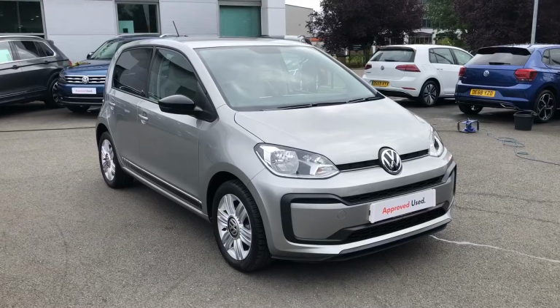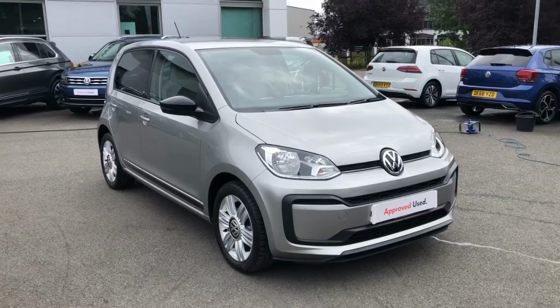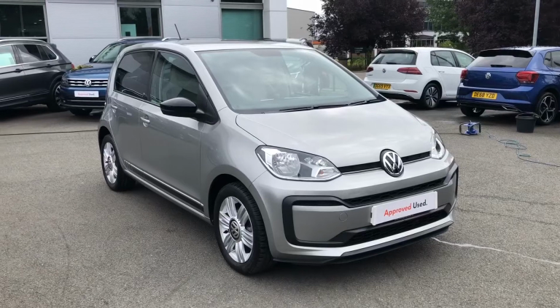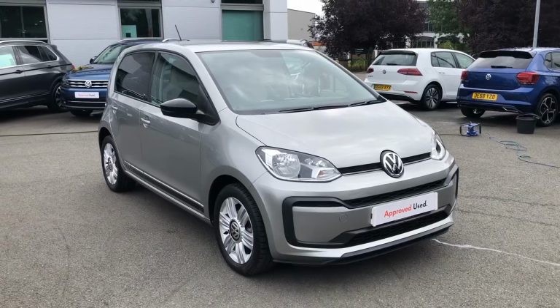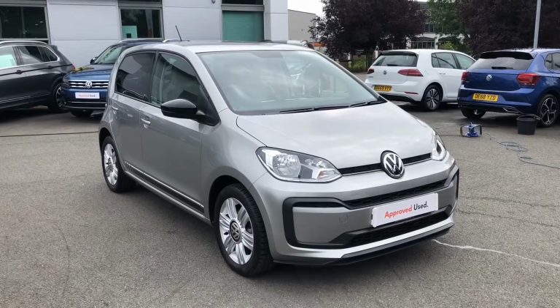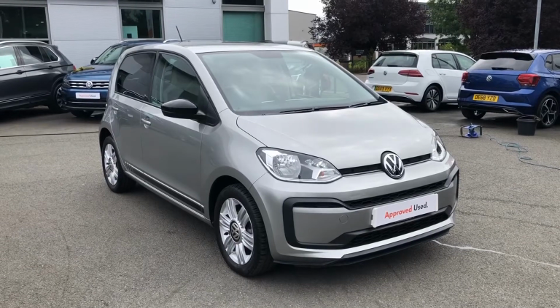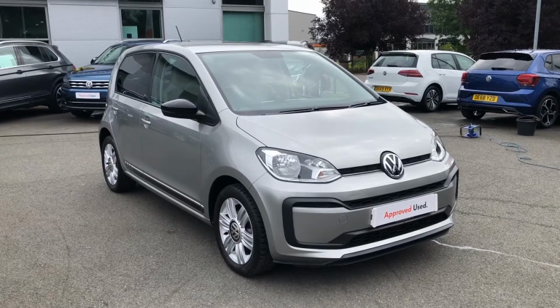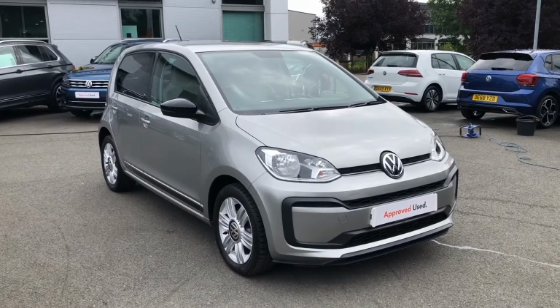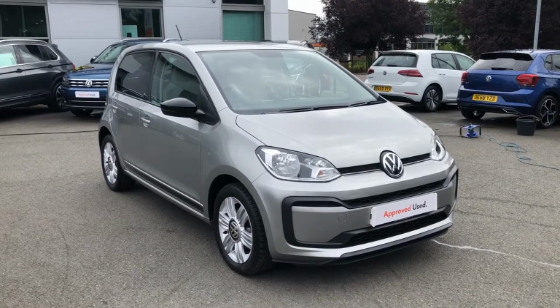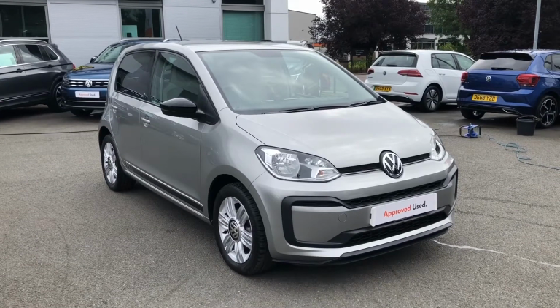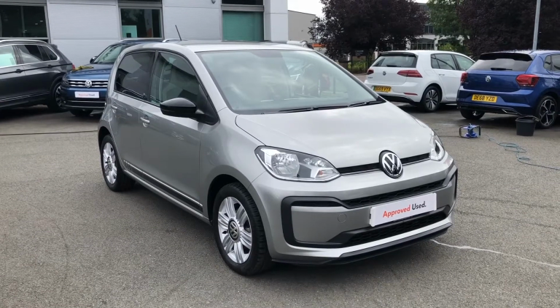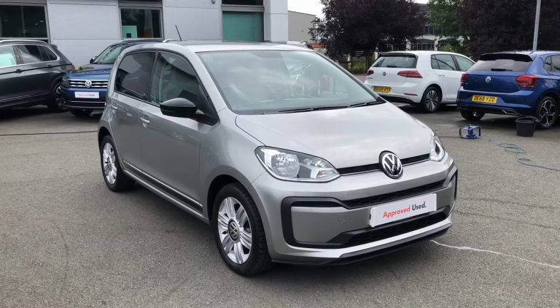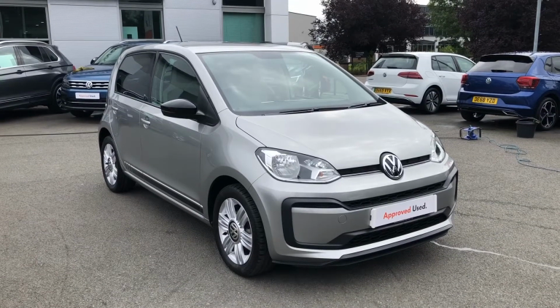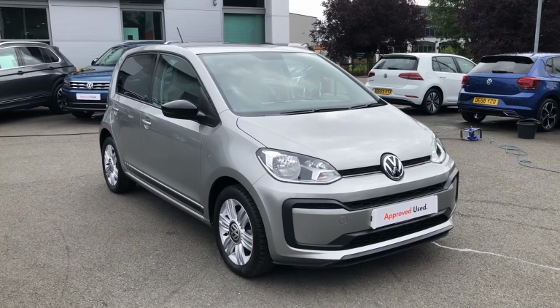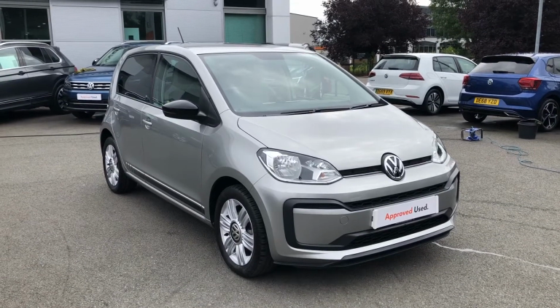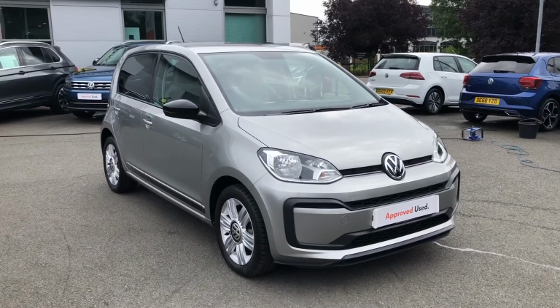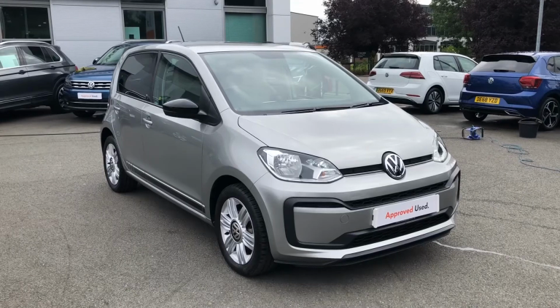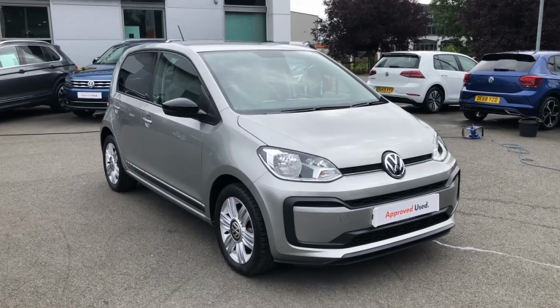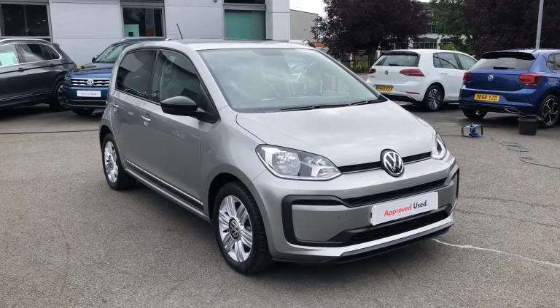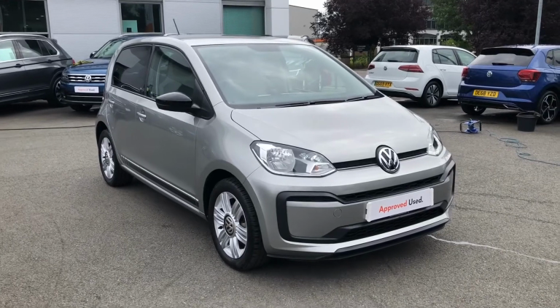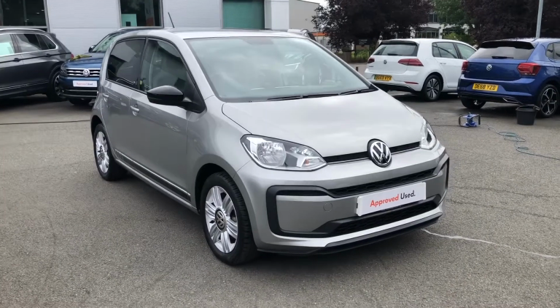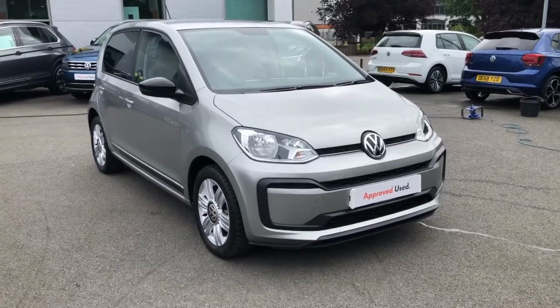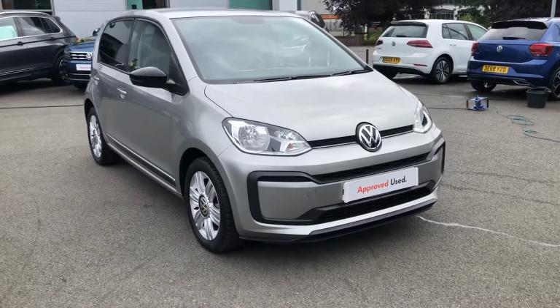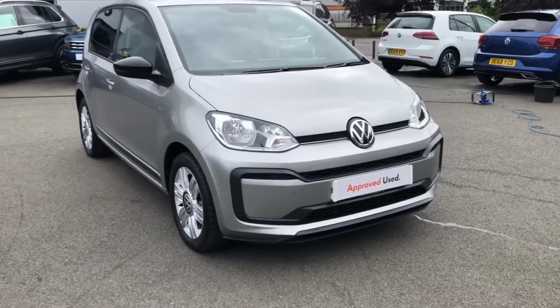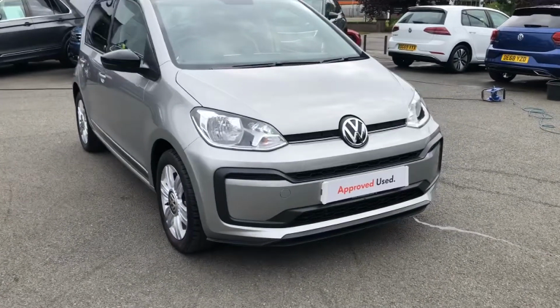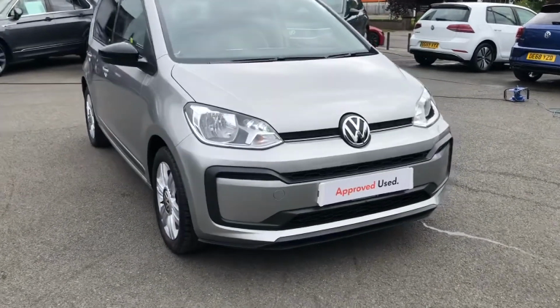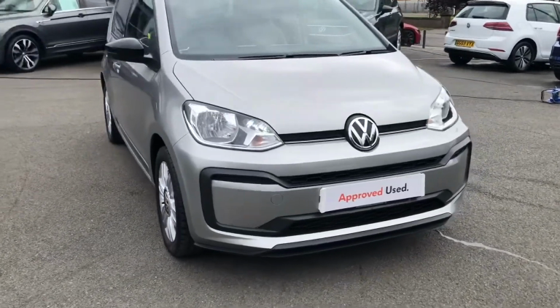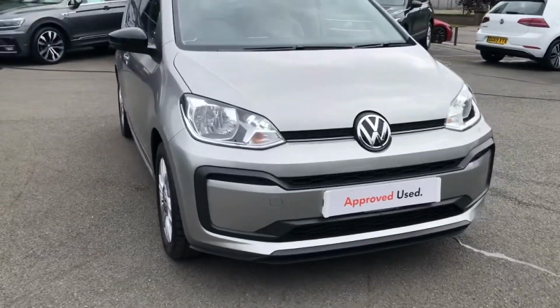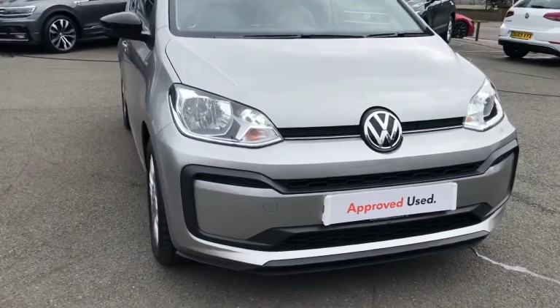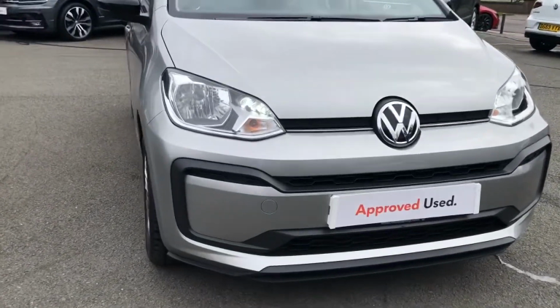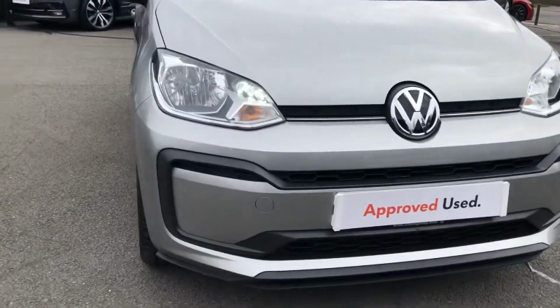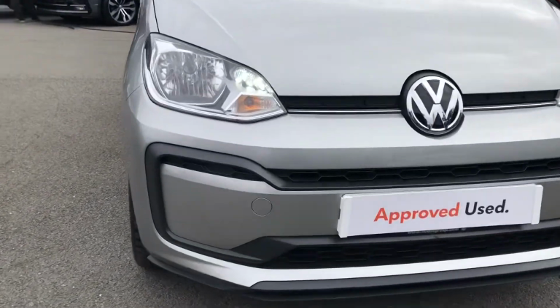Hello and welcome to Crew Volkswagen. I'm here to do an overview of this 2018 Up! Beats we've got for sale, with the 1 litre TSI engine producing 90 horsepower.